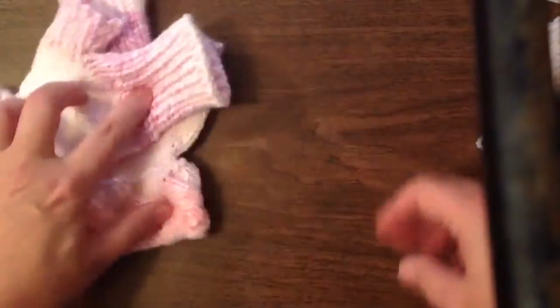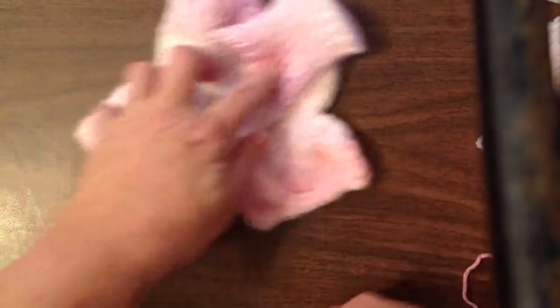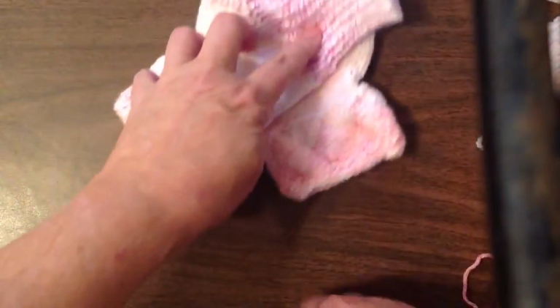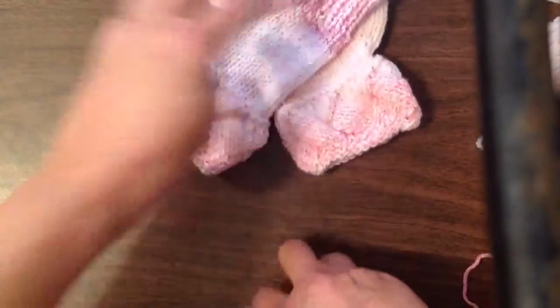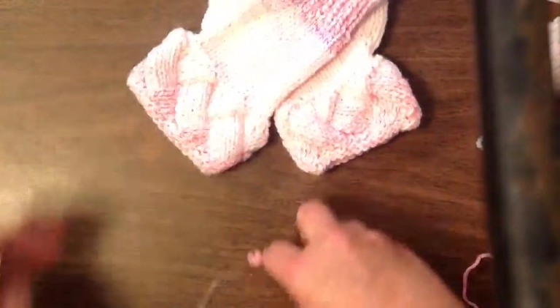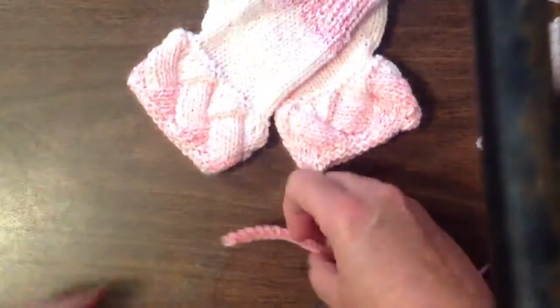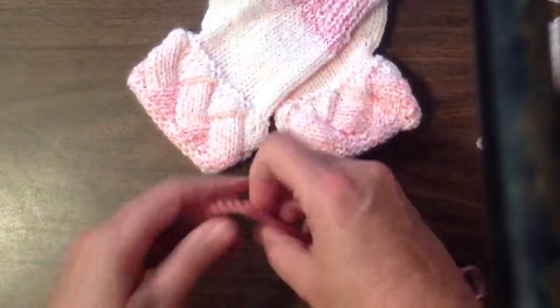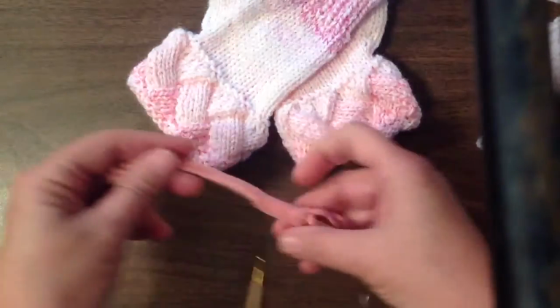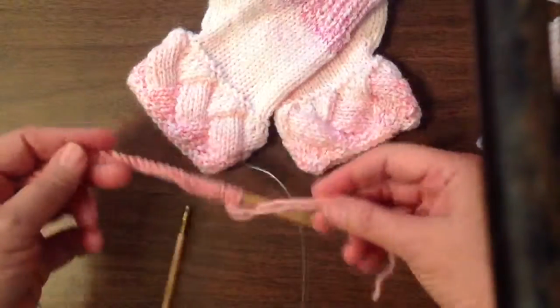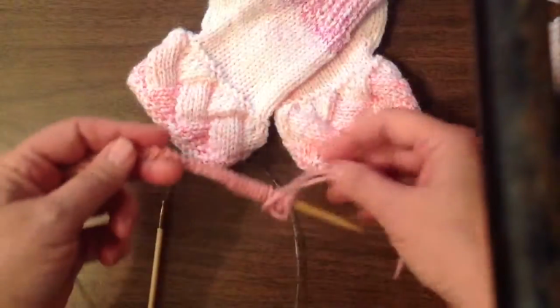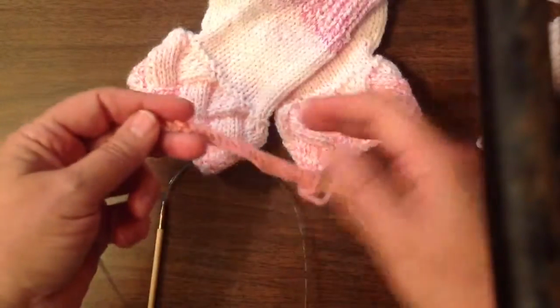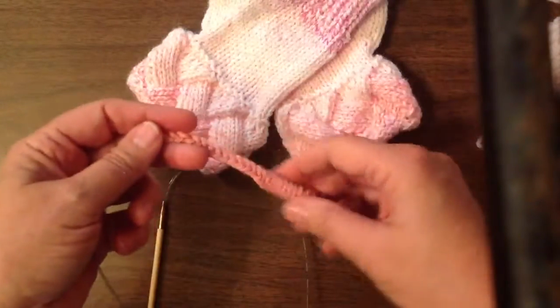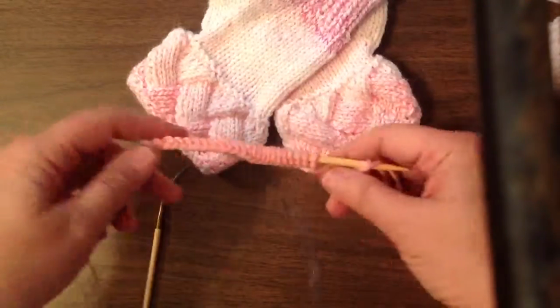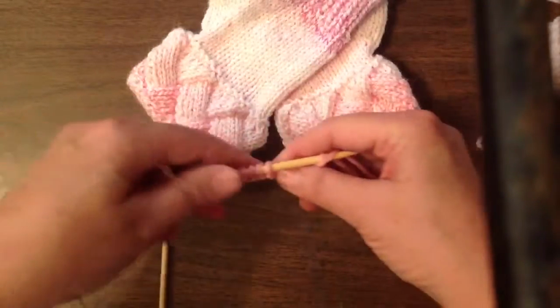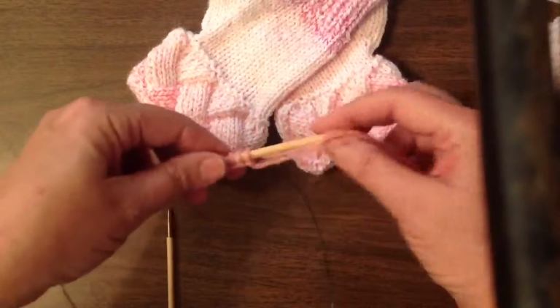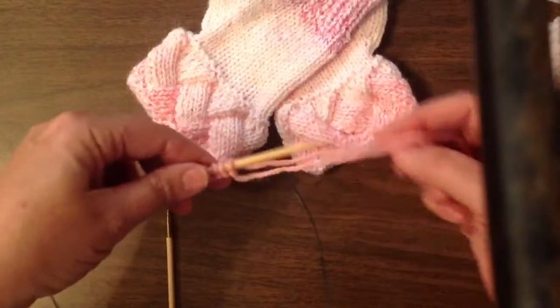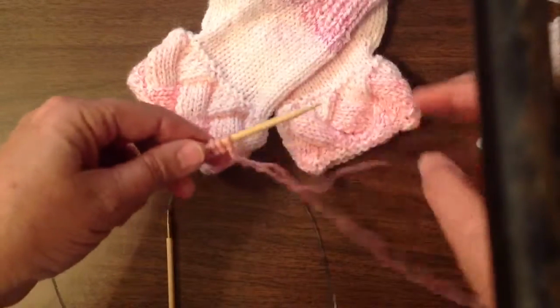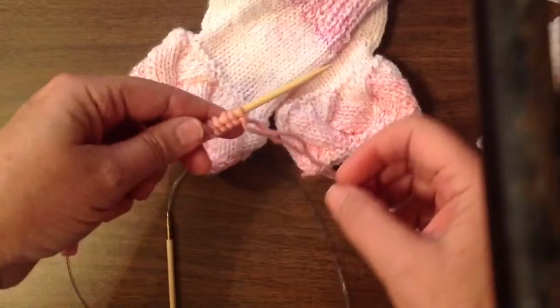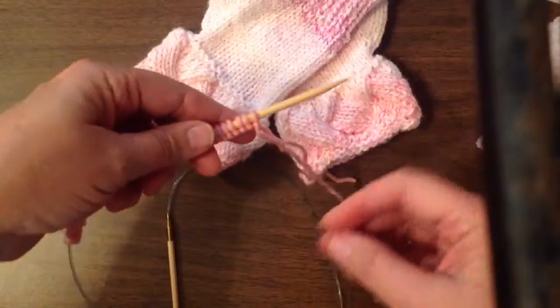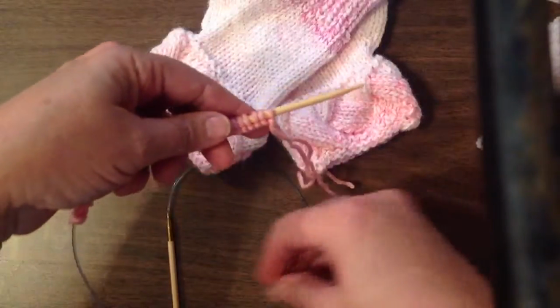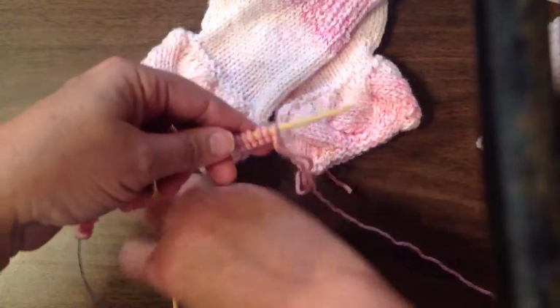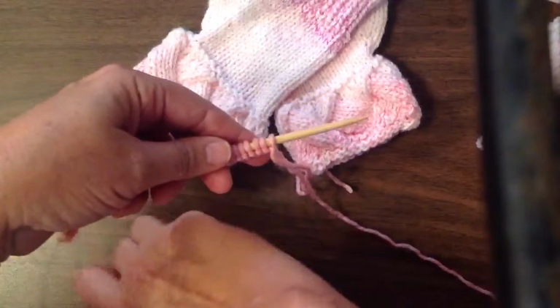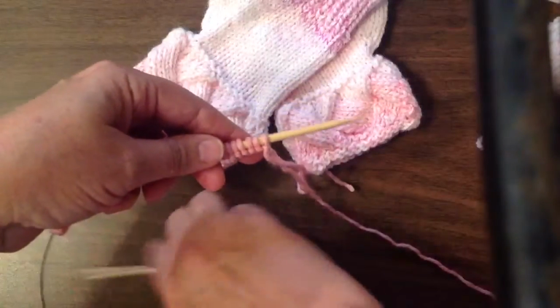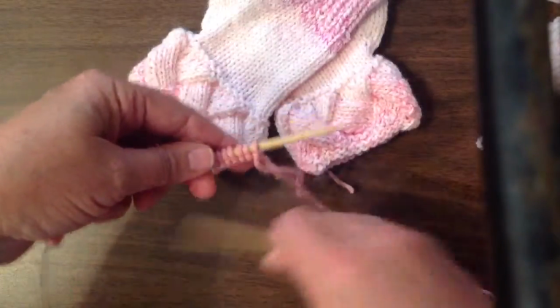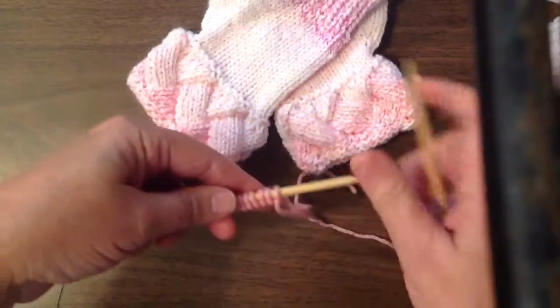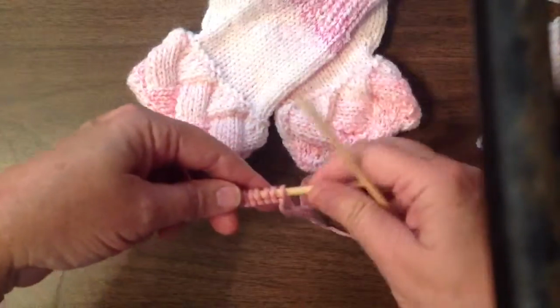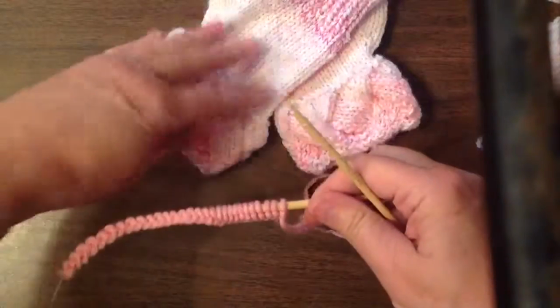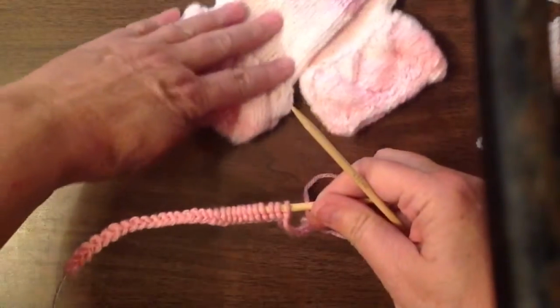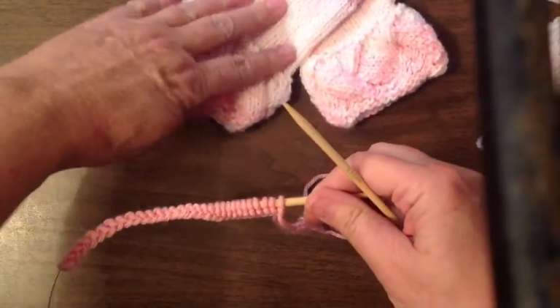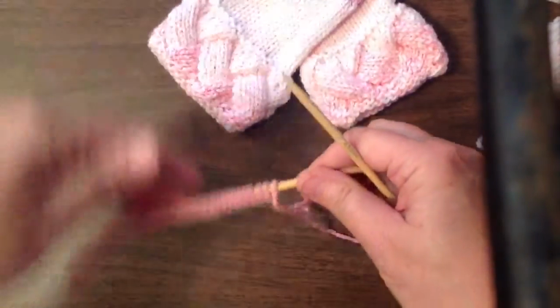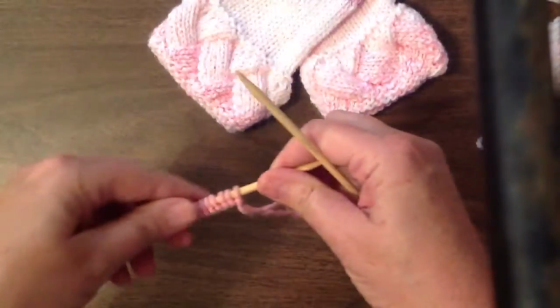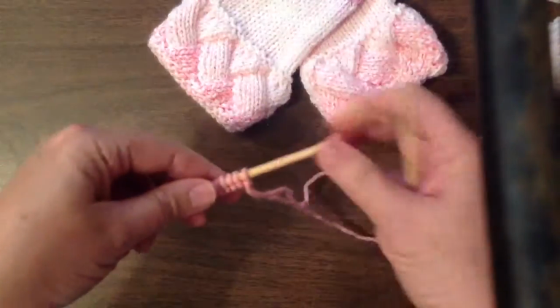The first thing we'll do is work on a magic loop. This is the only way I've found to be able to do this the easiest.